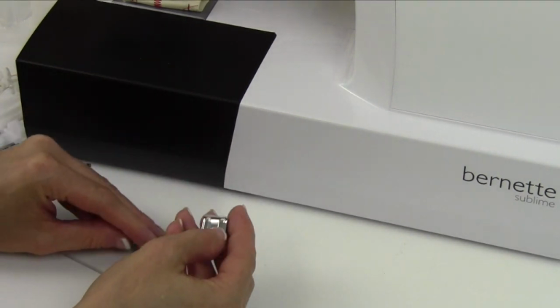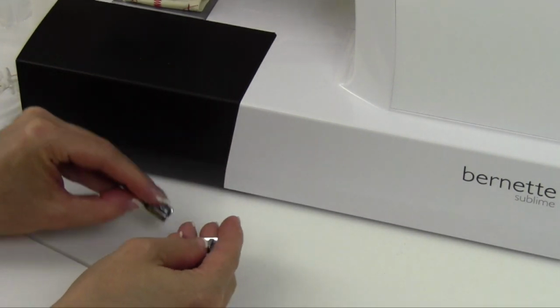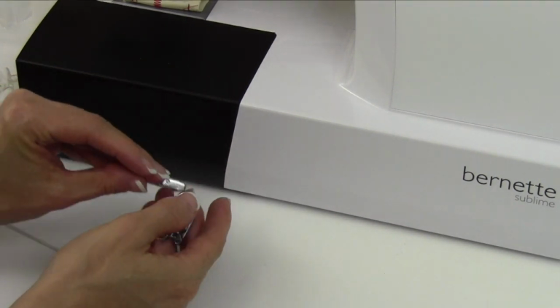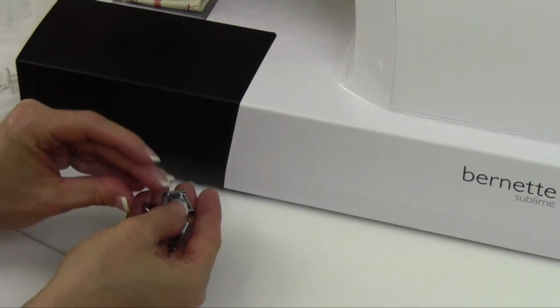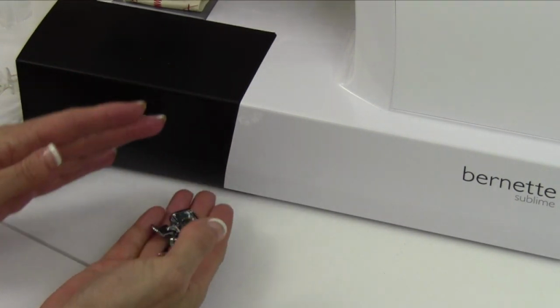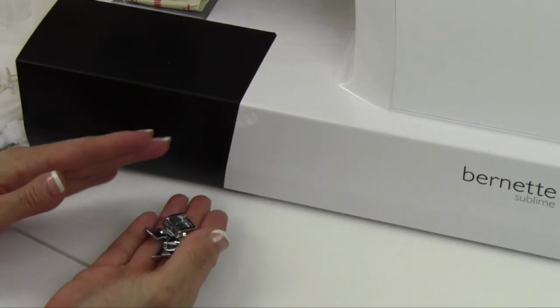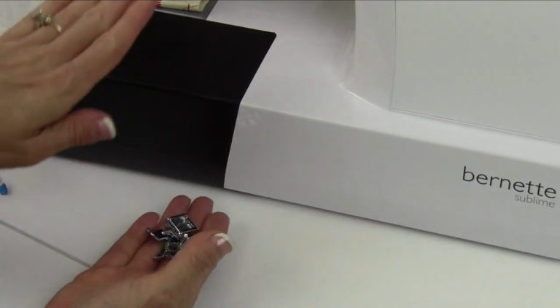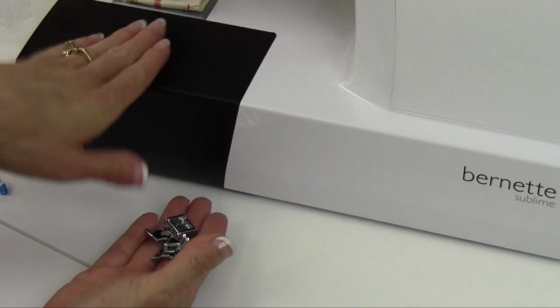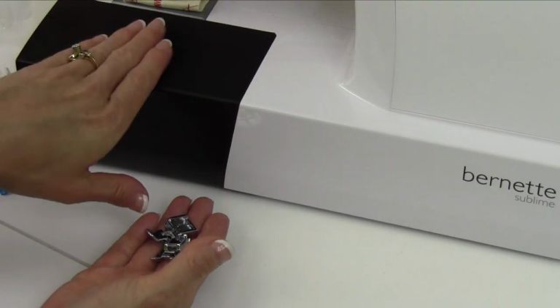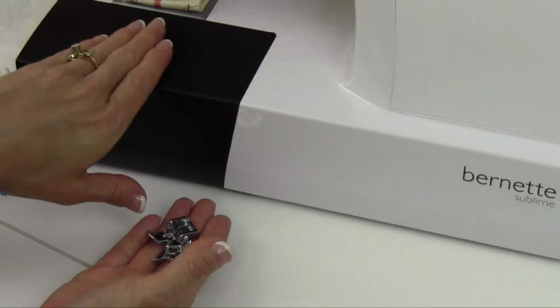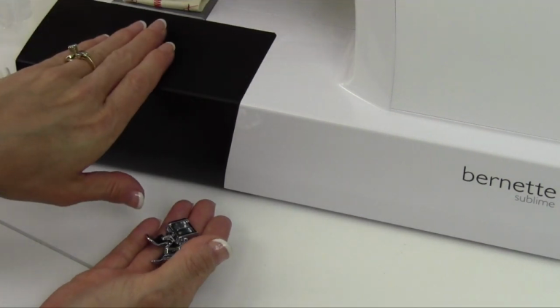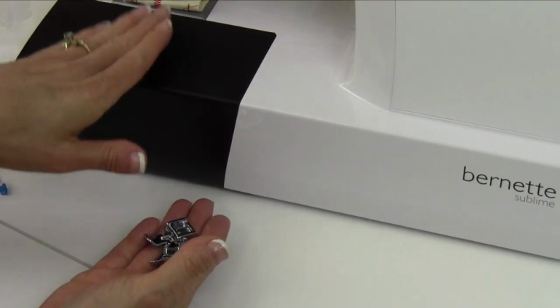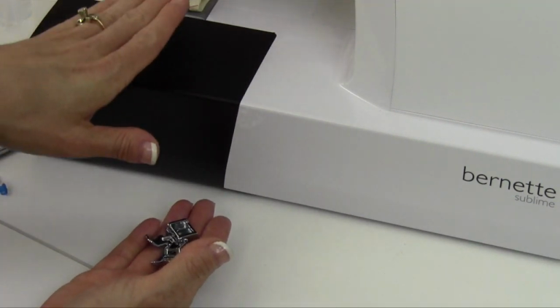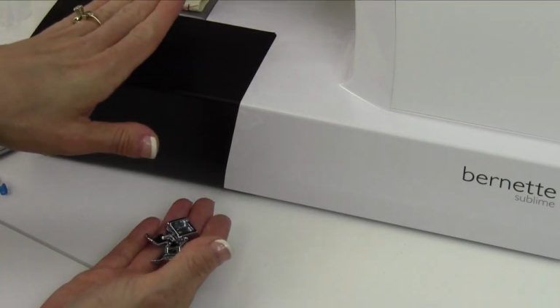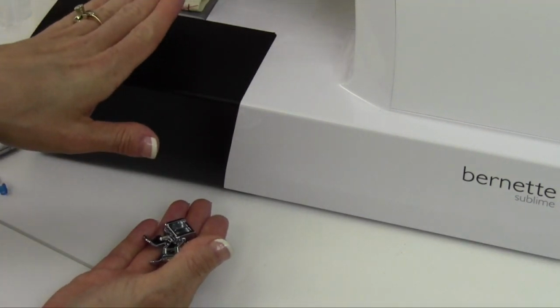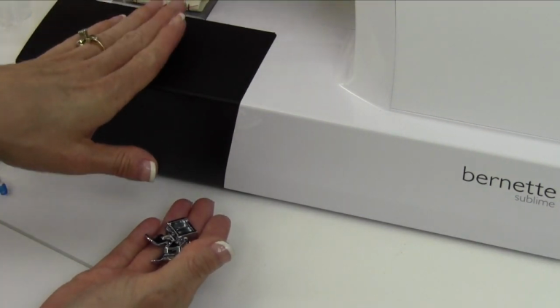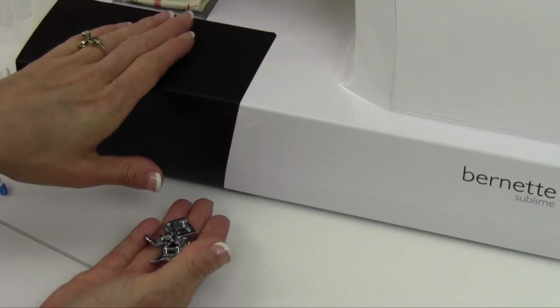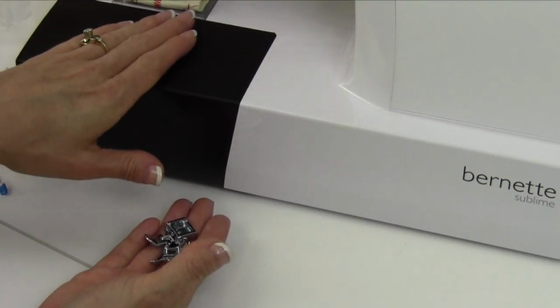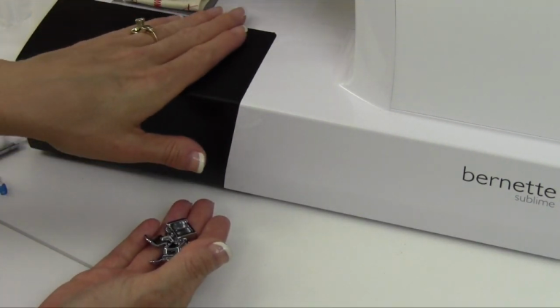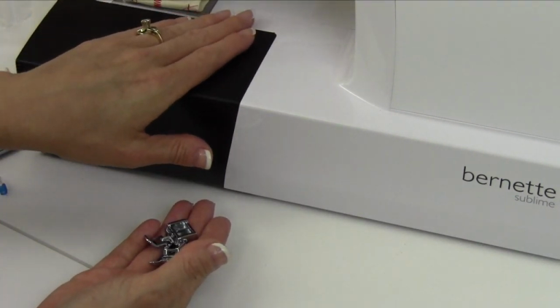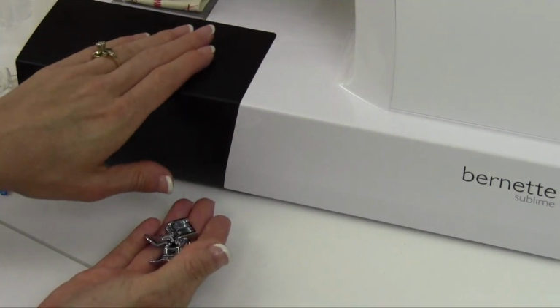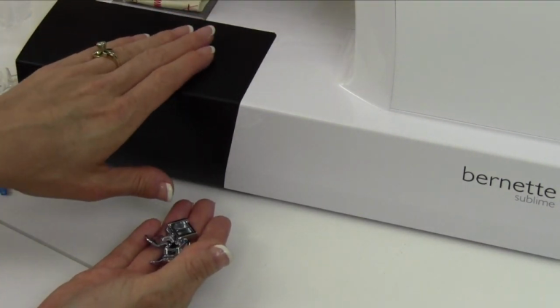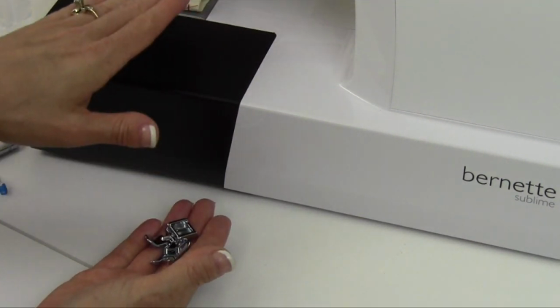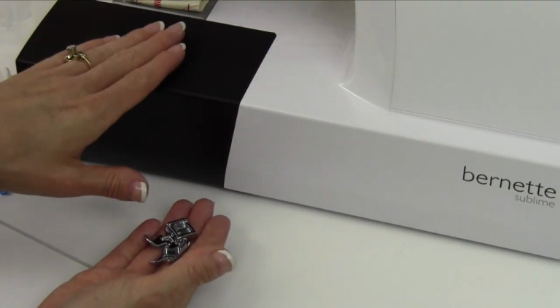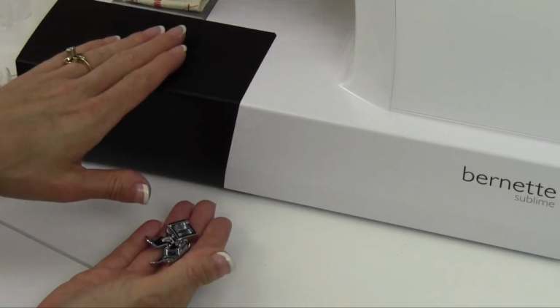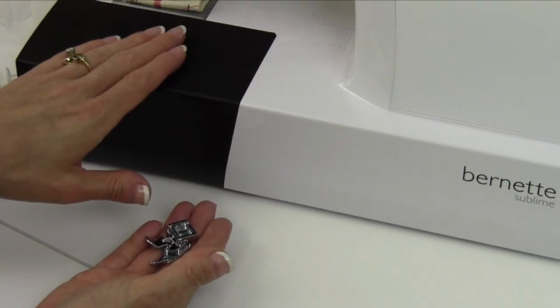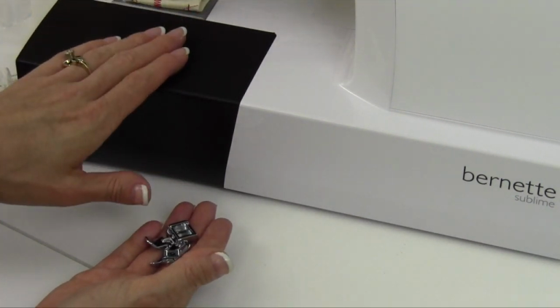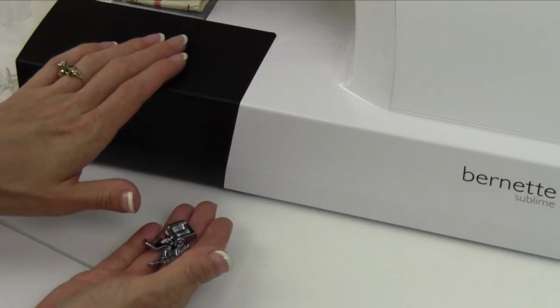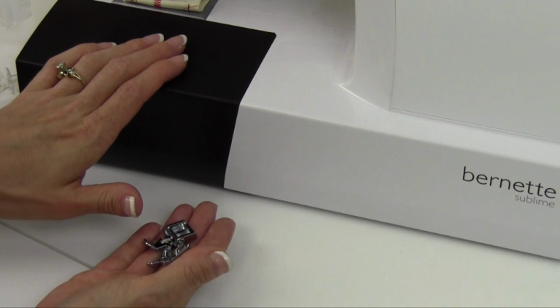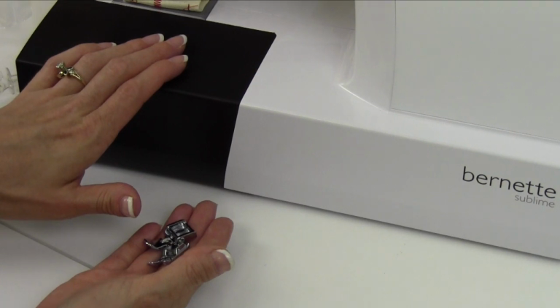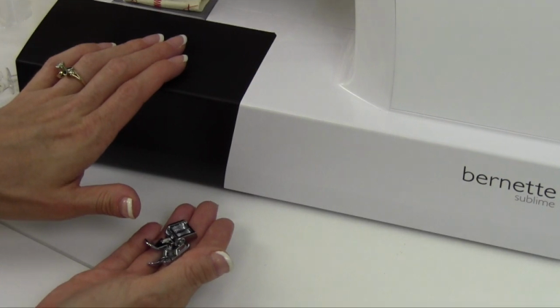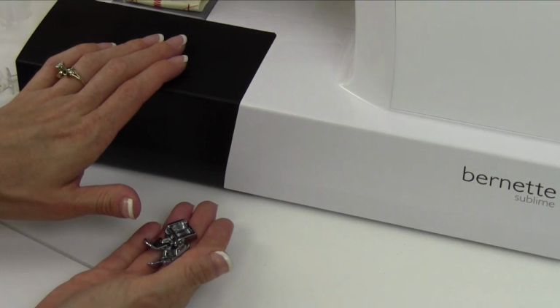Keep all these accessories close by. You can store them away so that when you travel or go to a class, they're right with you no matter where your machine is.